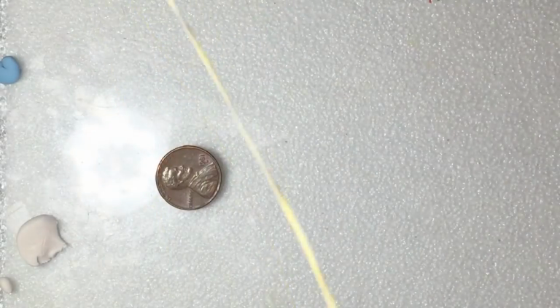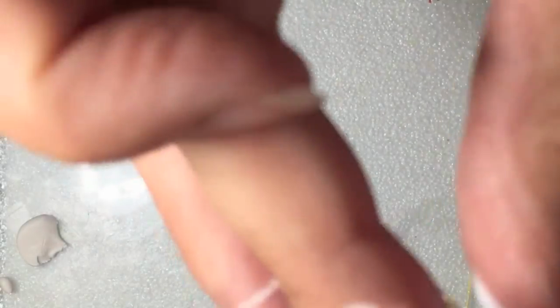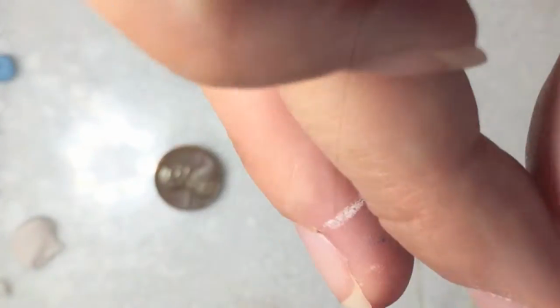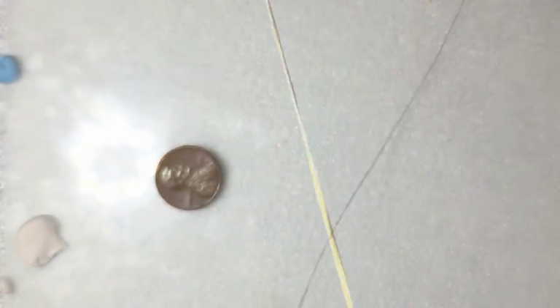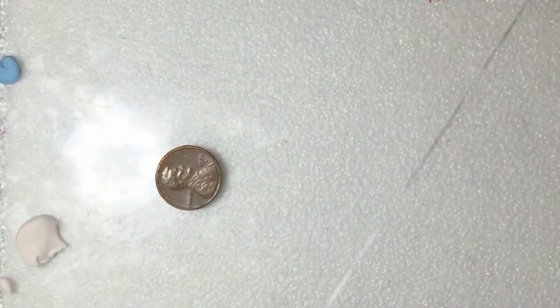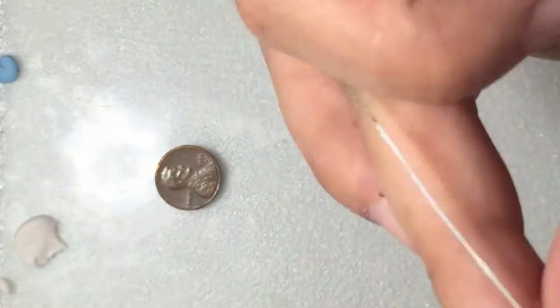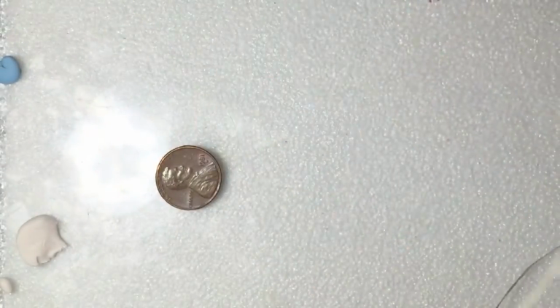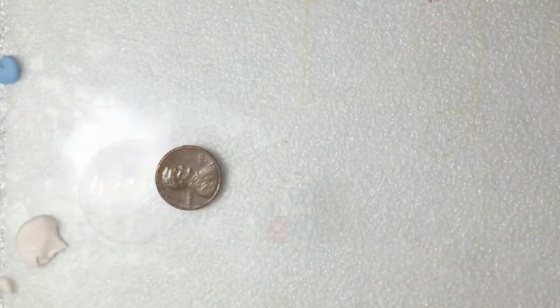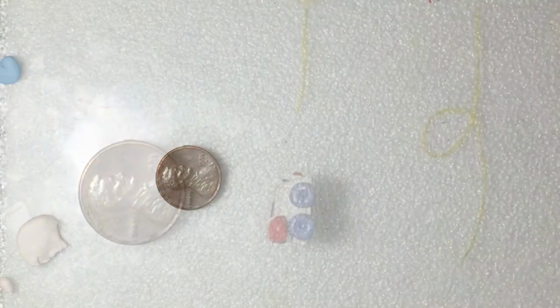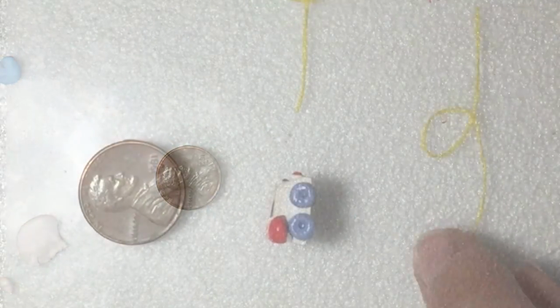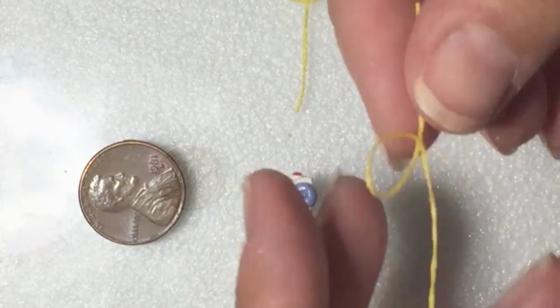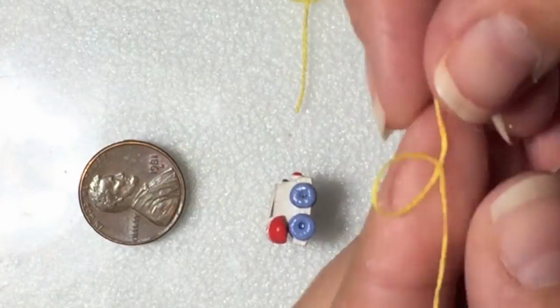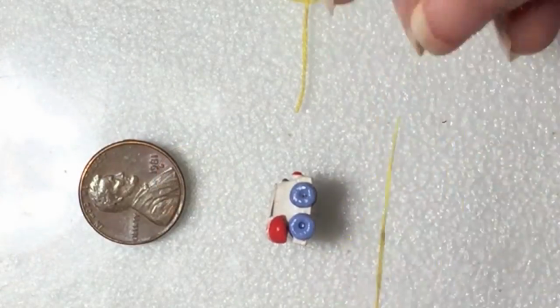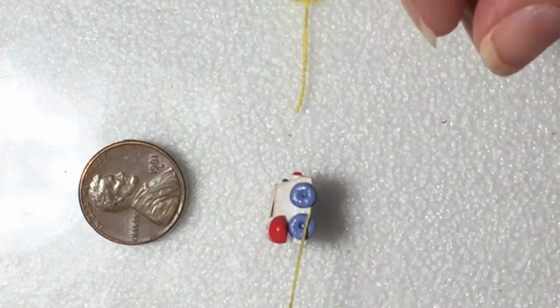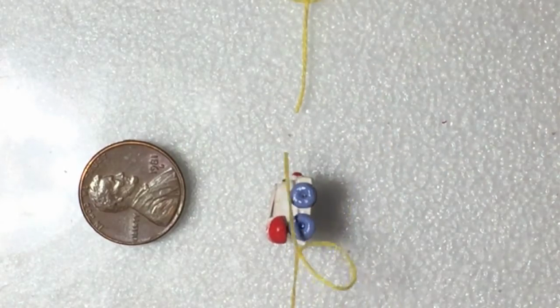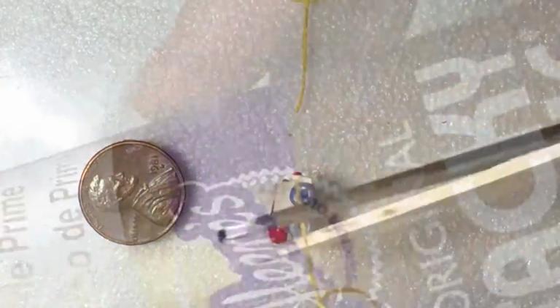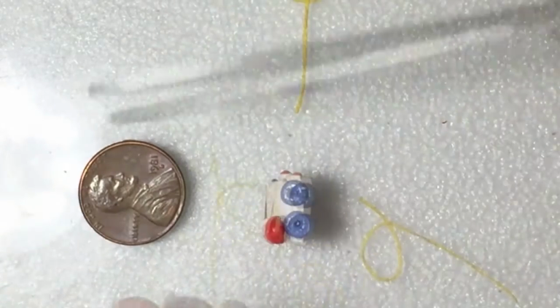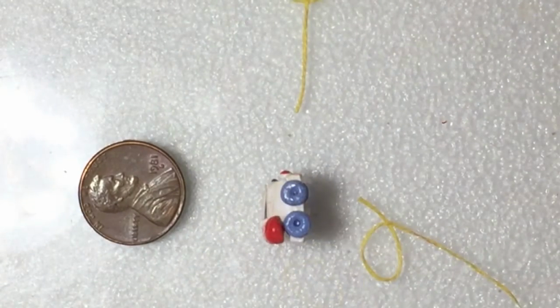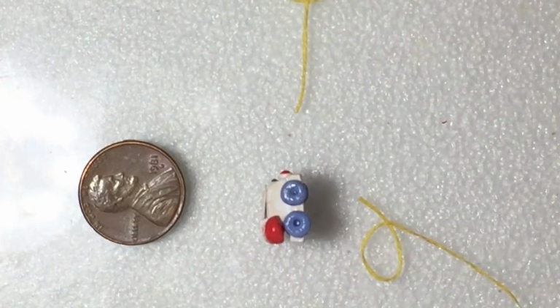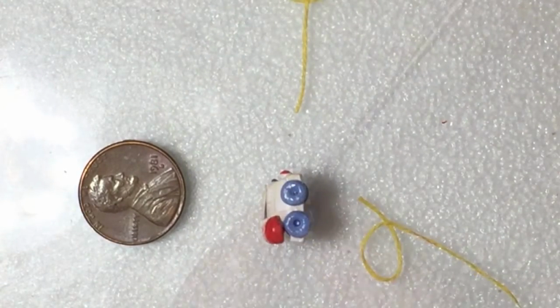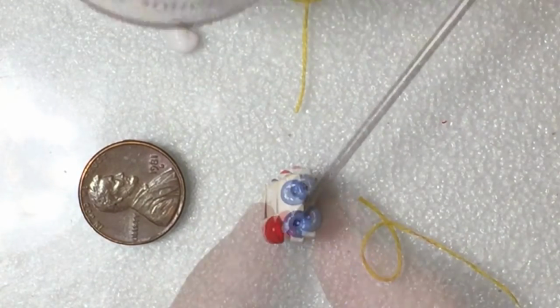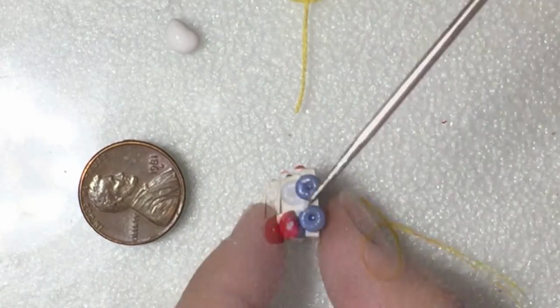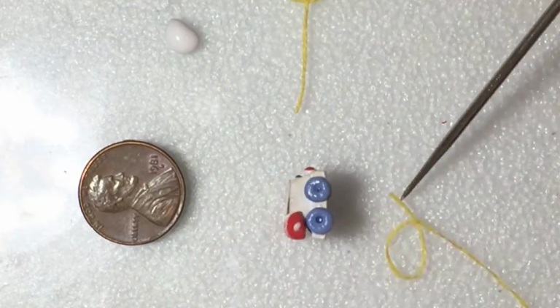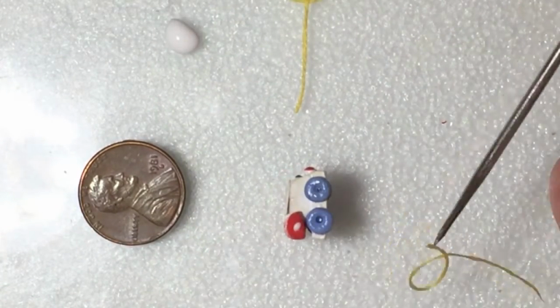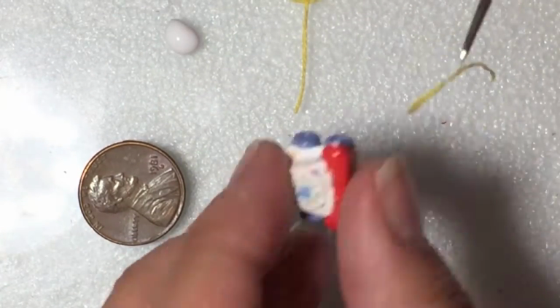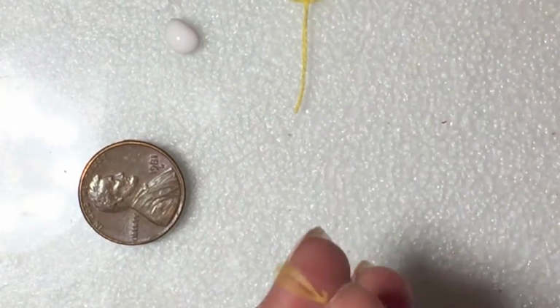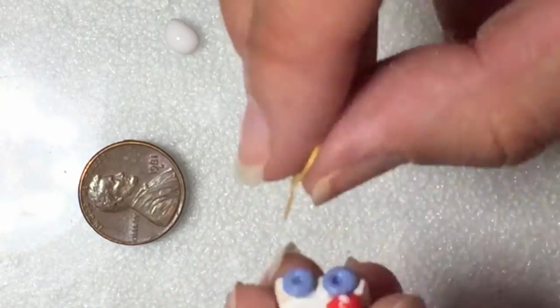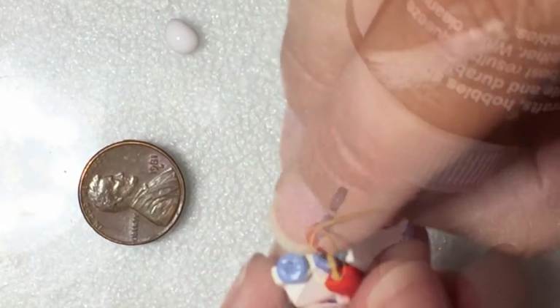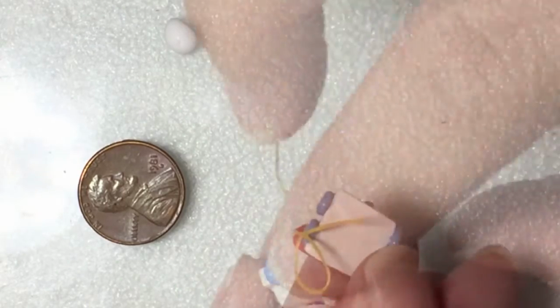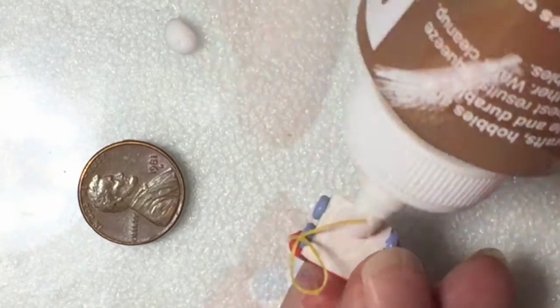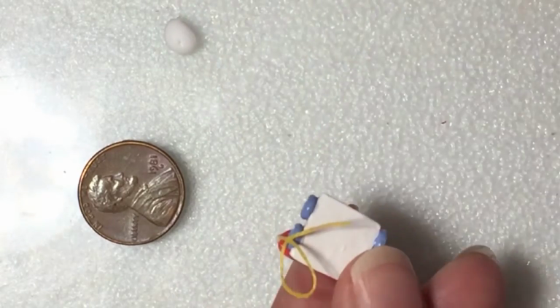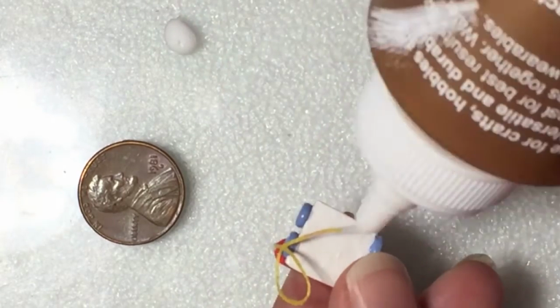I stiffened up two pieces of string with some craft glue and shaped them into curls. I adhered both of these to the phone — one is the receiver string and the other is the pull cord for the toy.